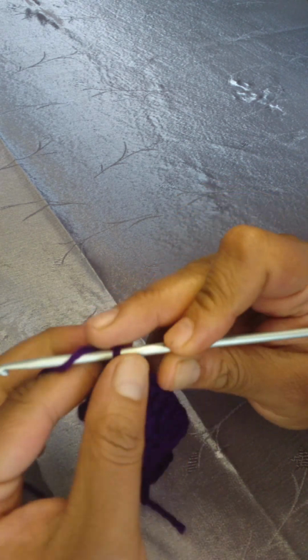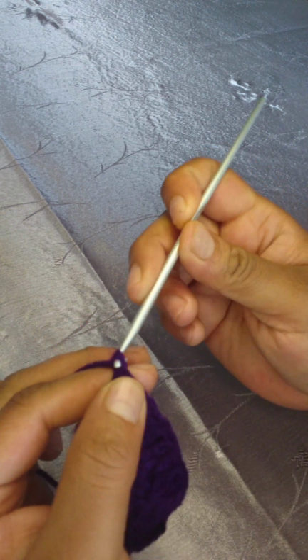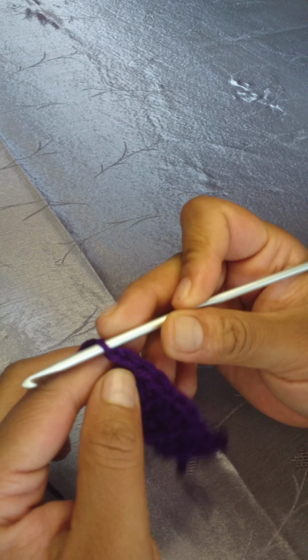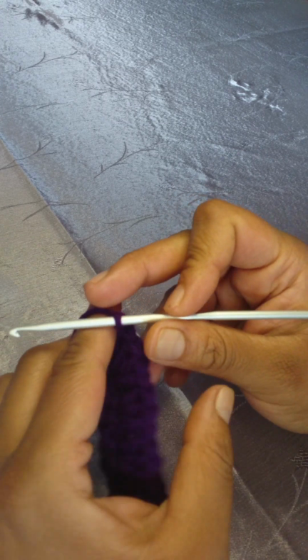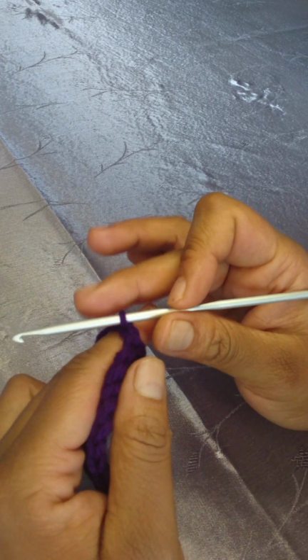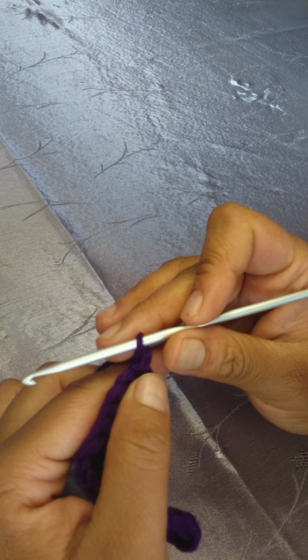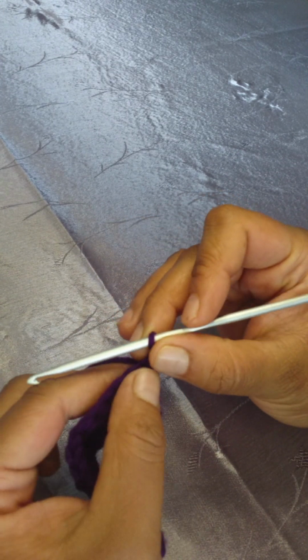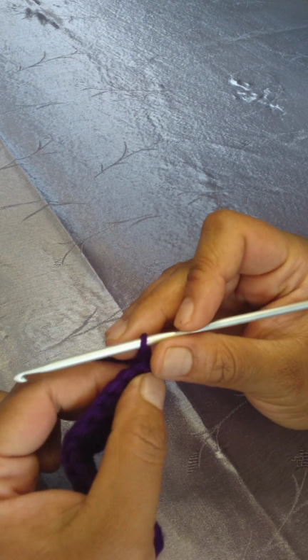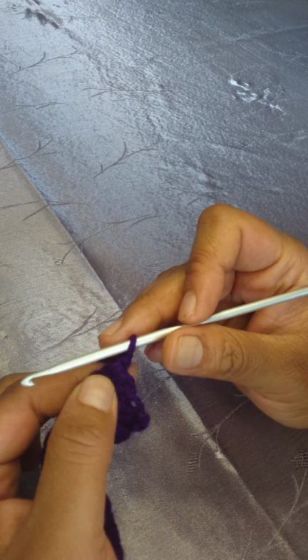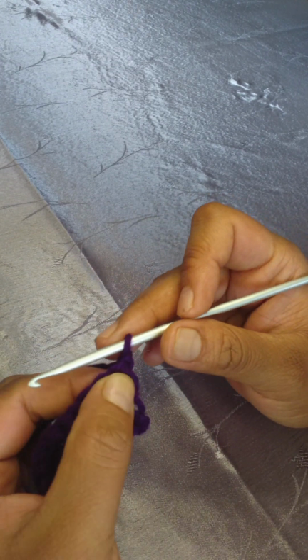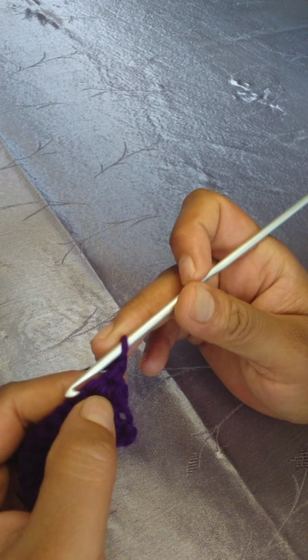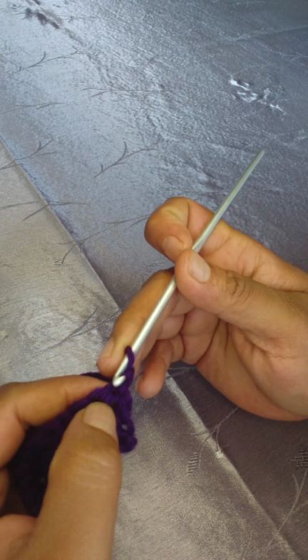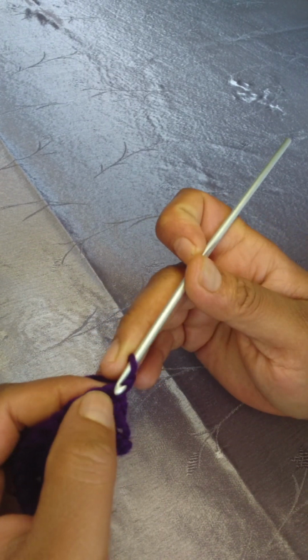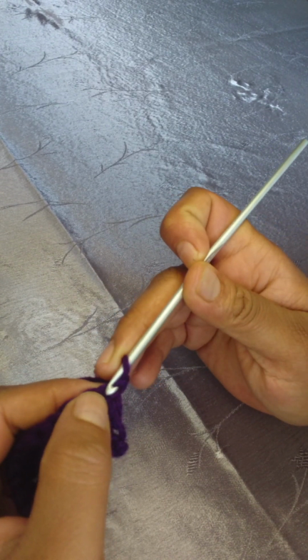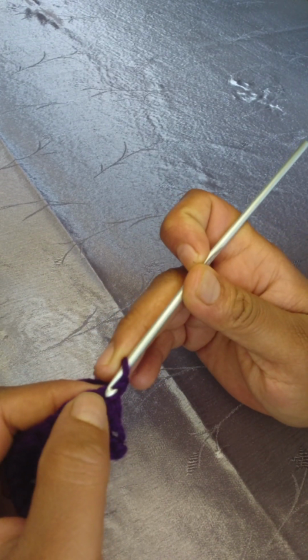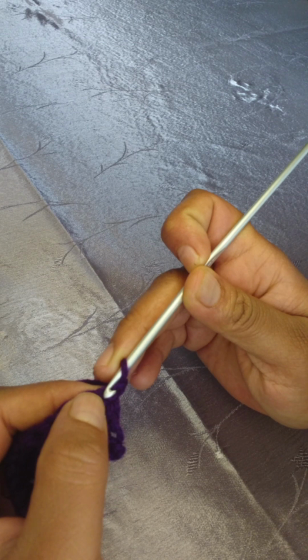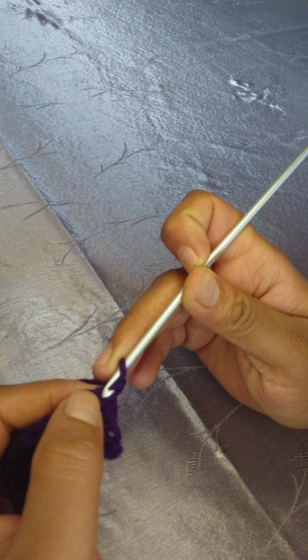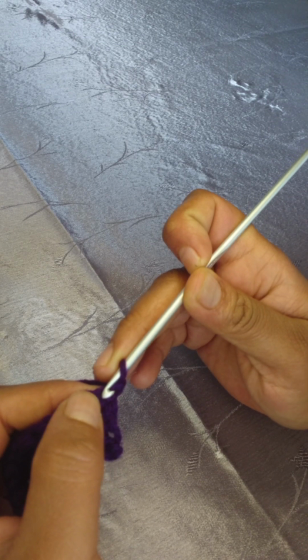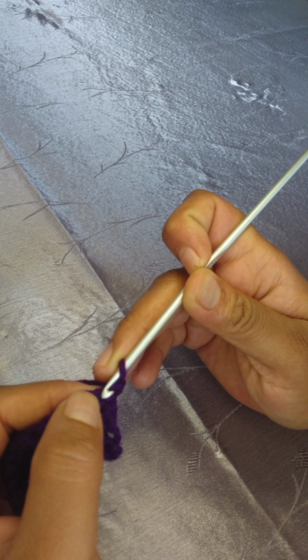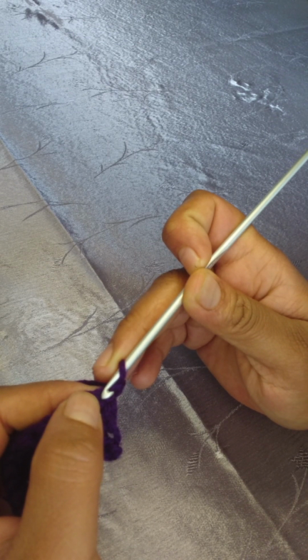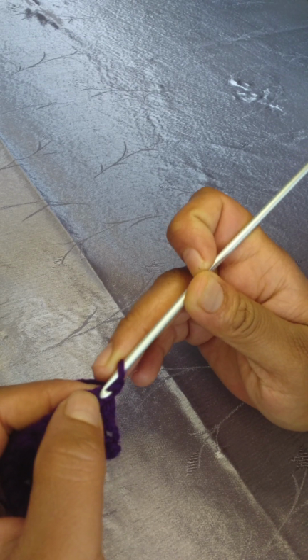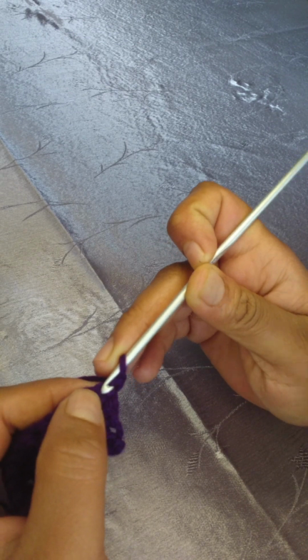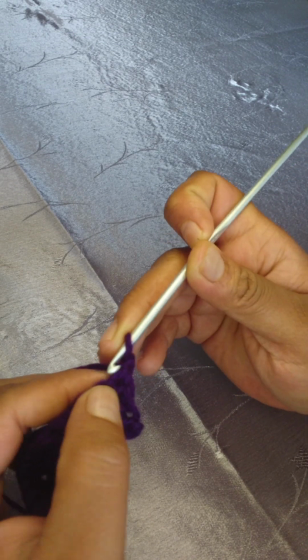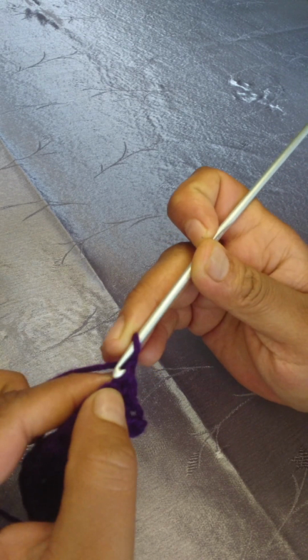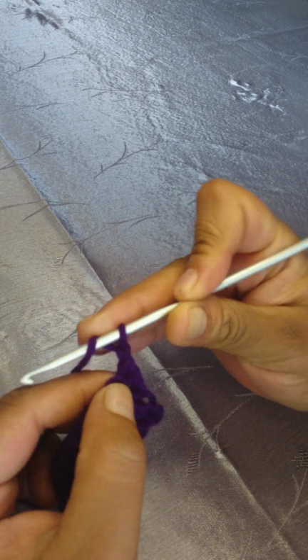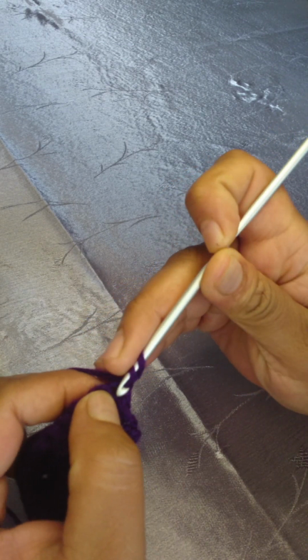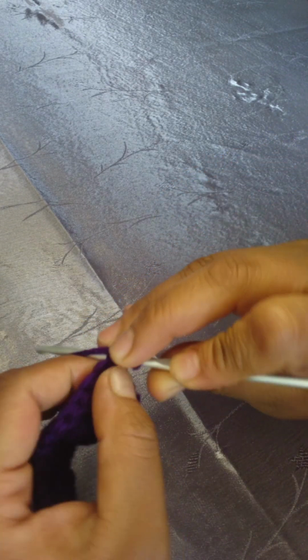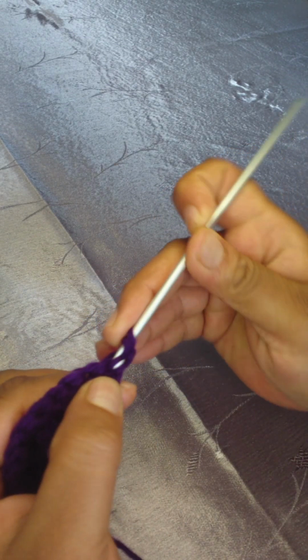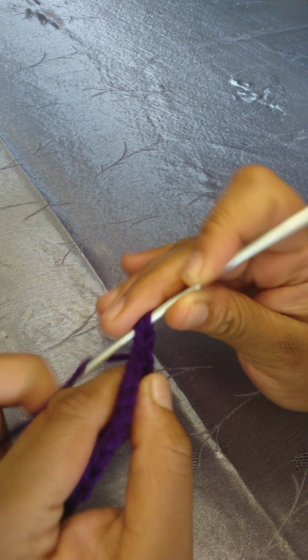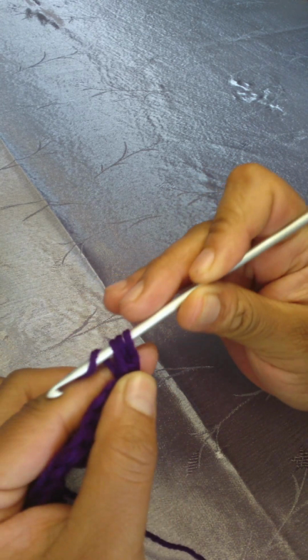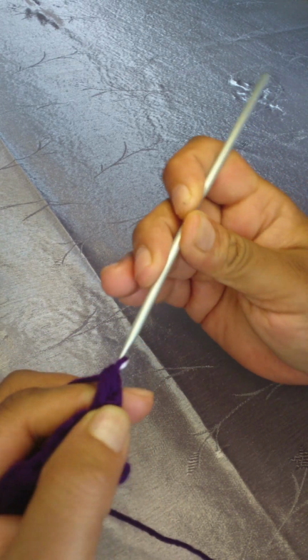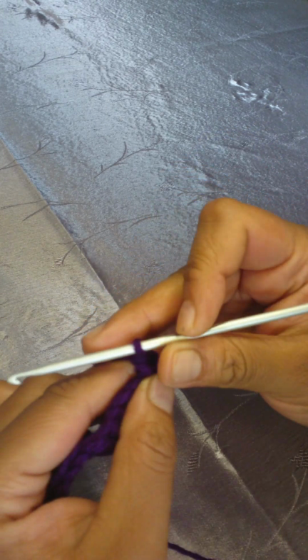Chain one and turn your work. Work one half double crochet in the first stitch. This is row number three.